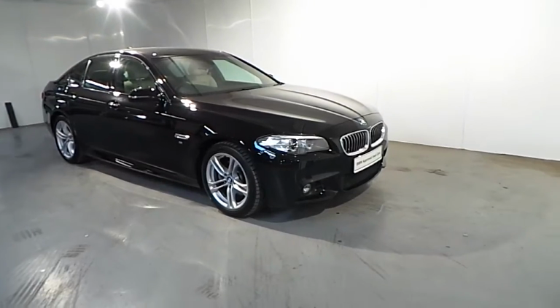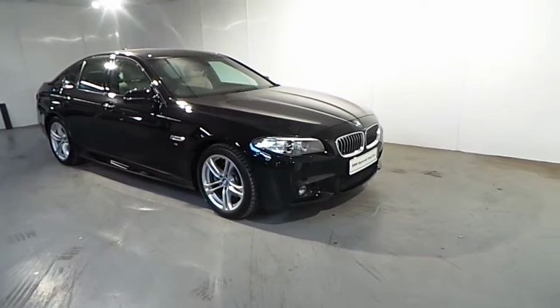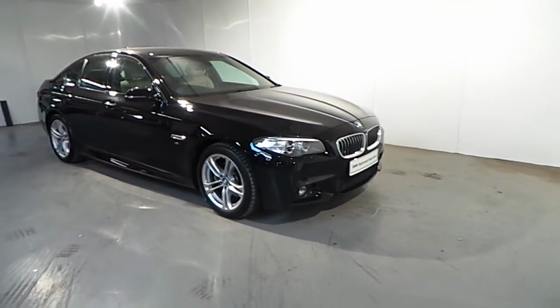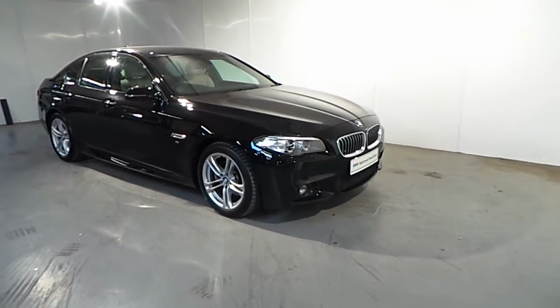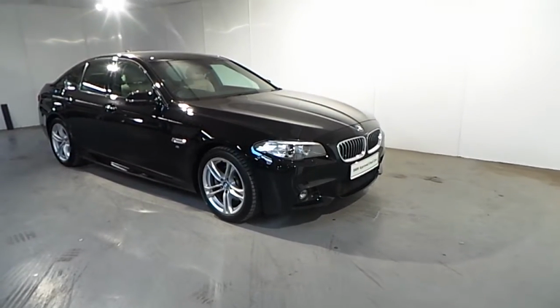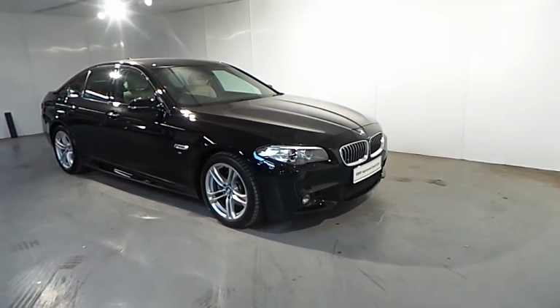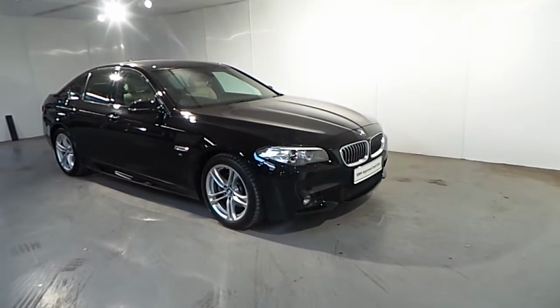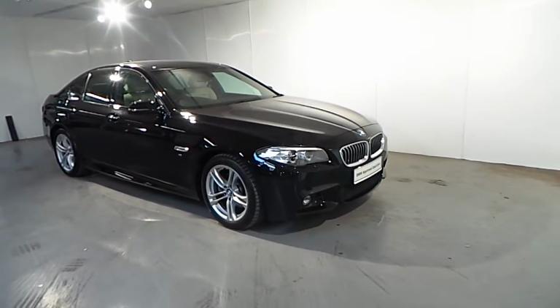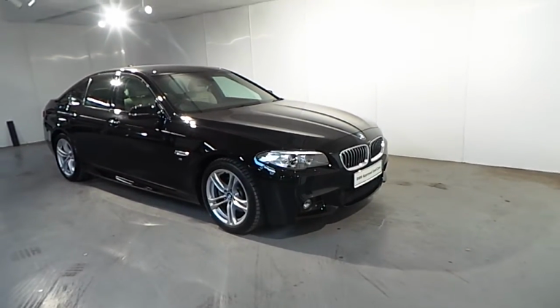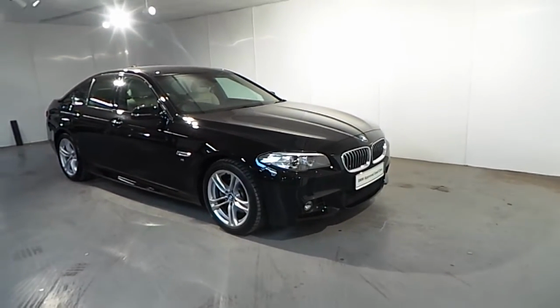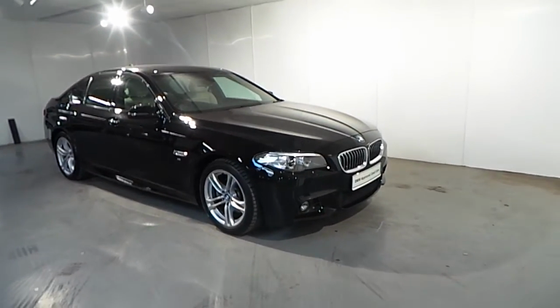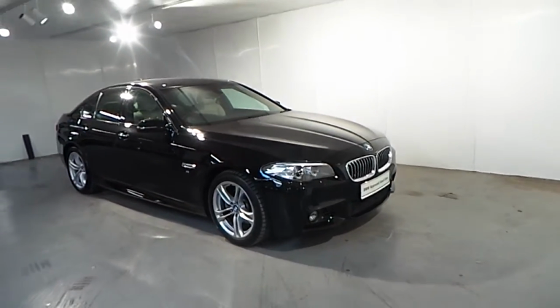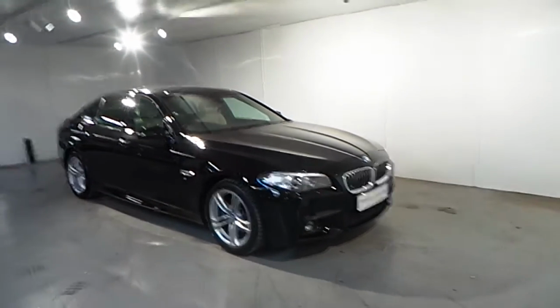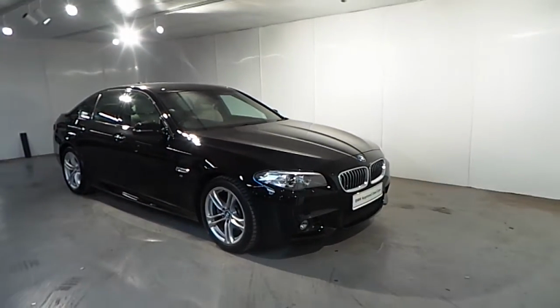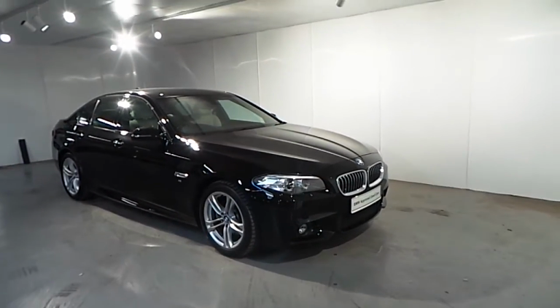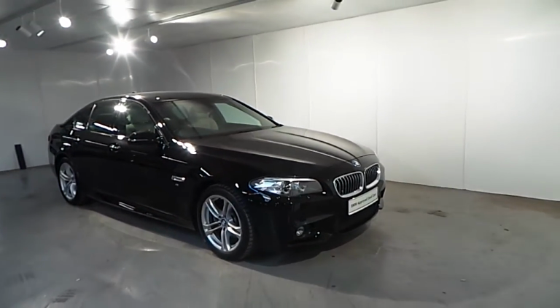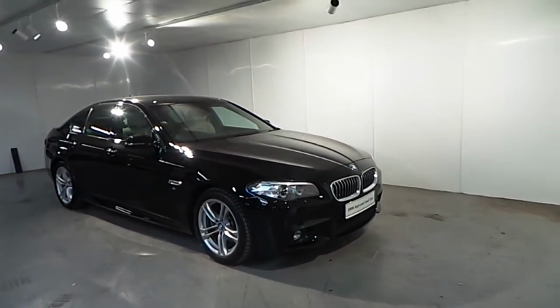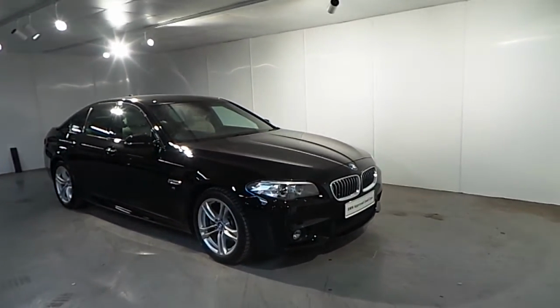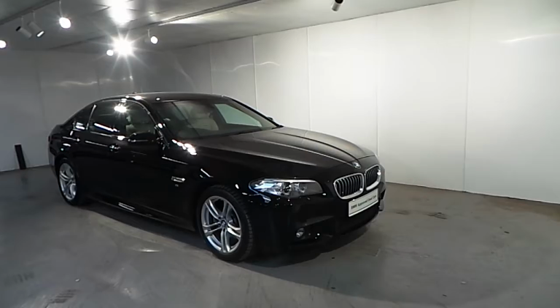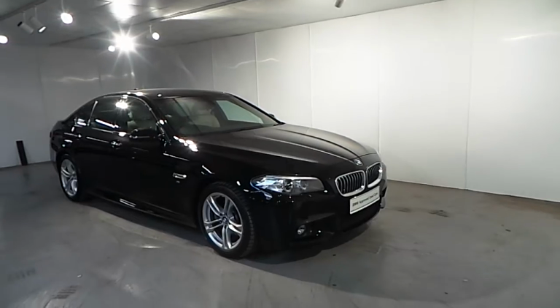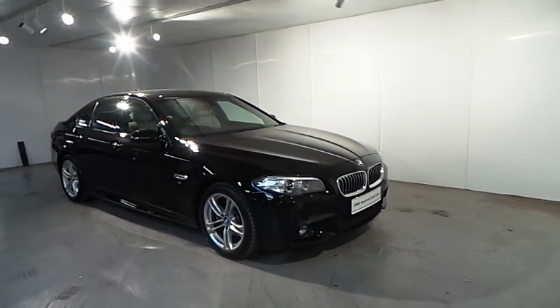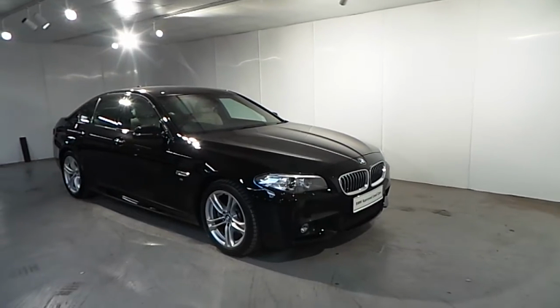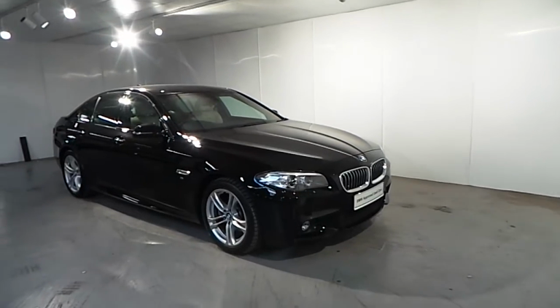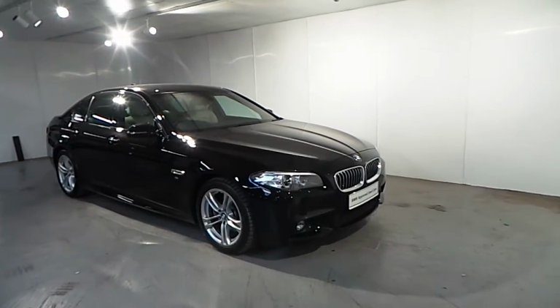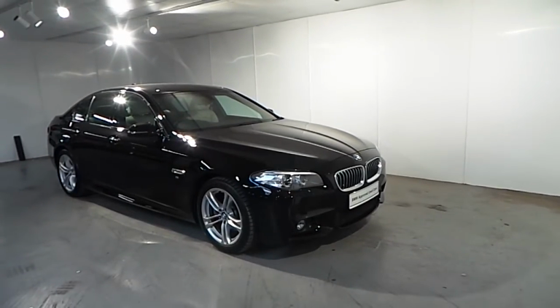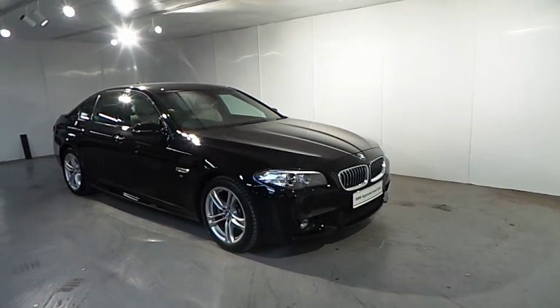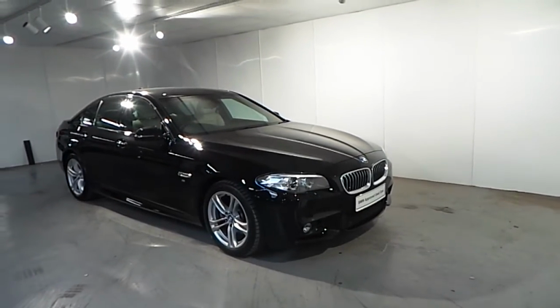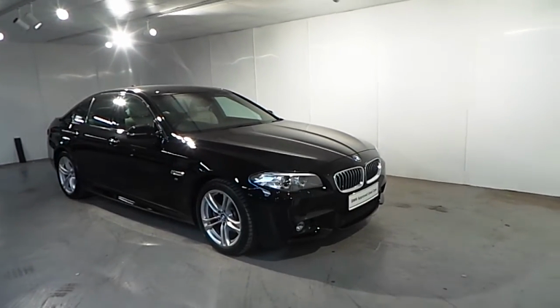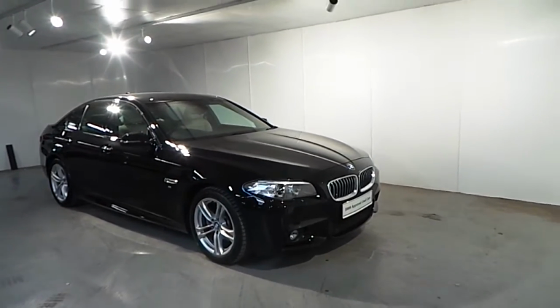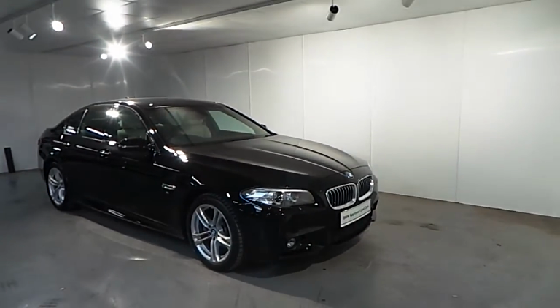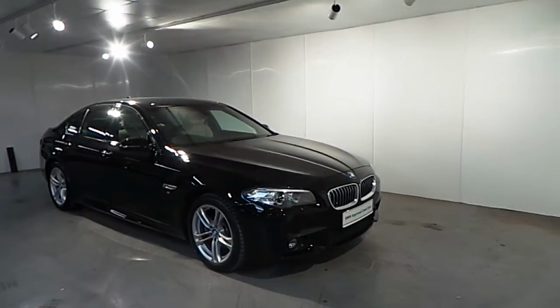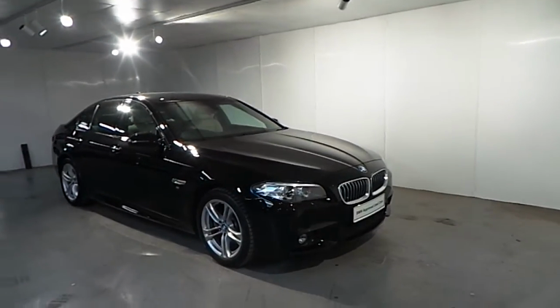Hello and welcome to Frank Keen BMW in Blackrock. Part of our approved used car range, we have this BMW 520D M Sport 2016.